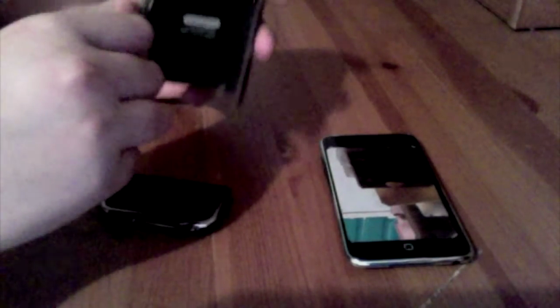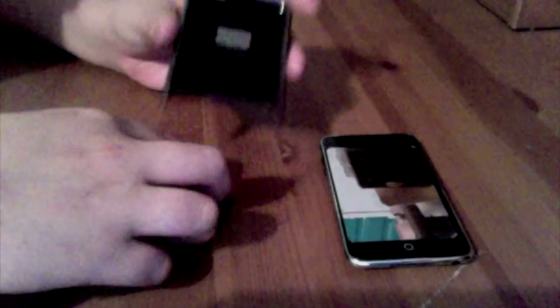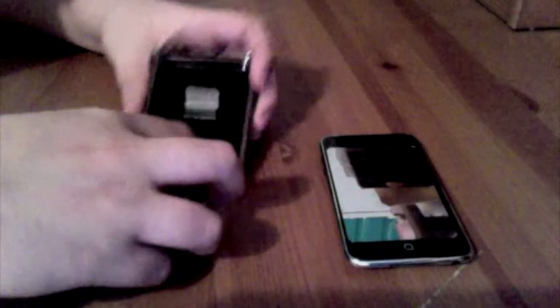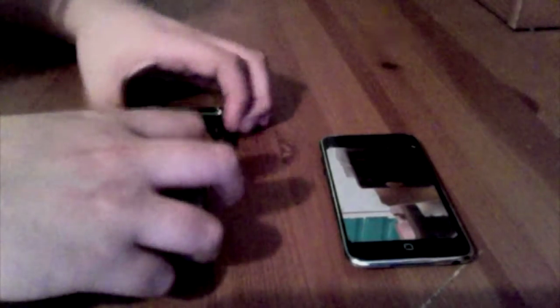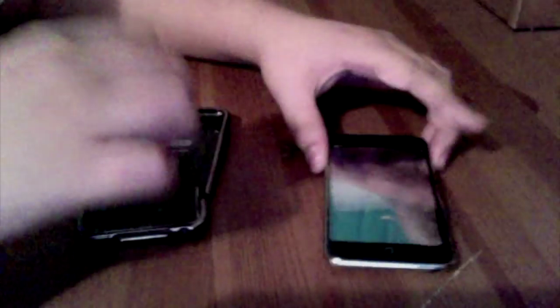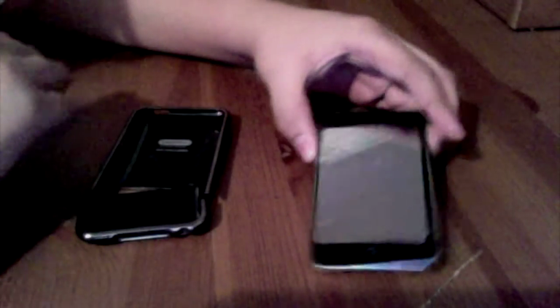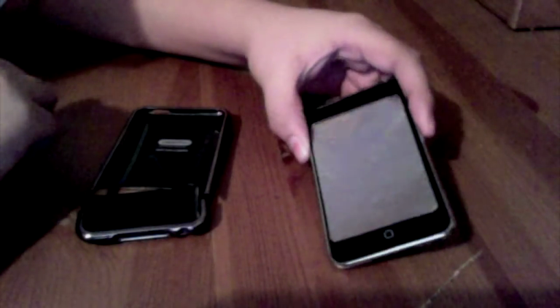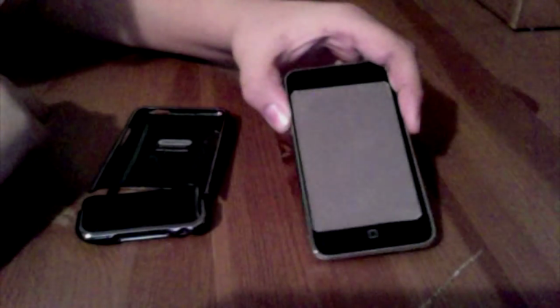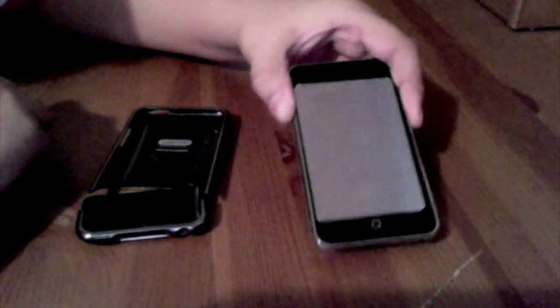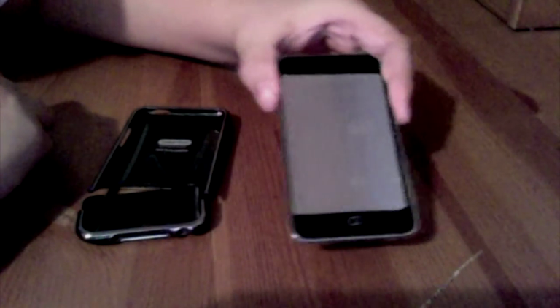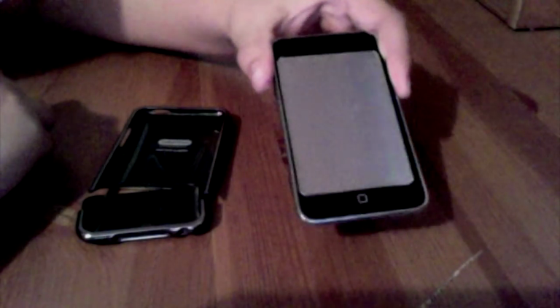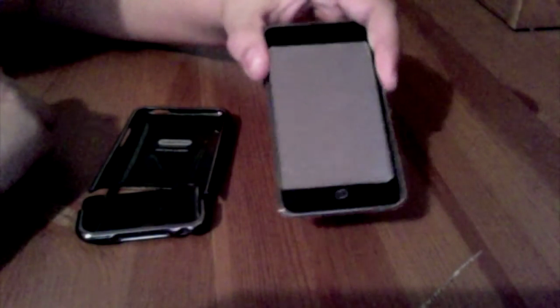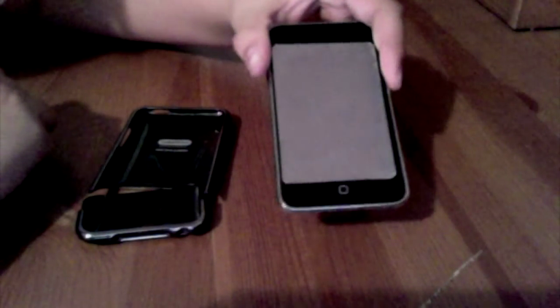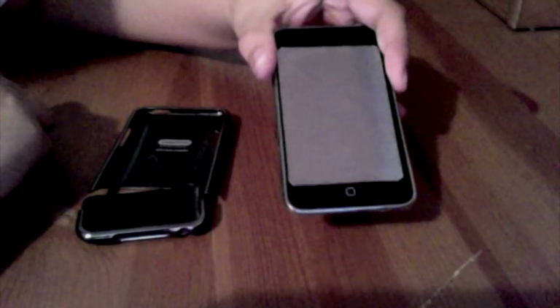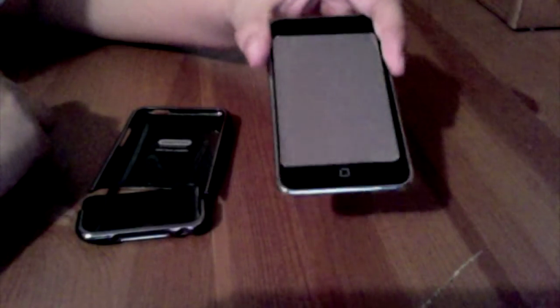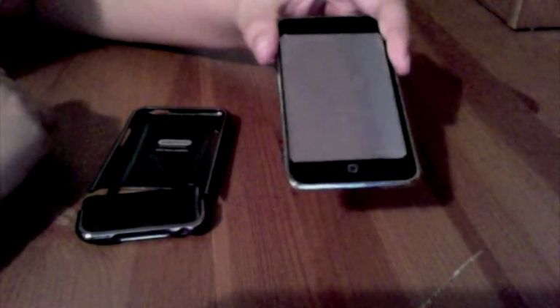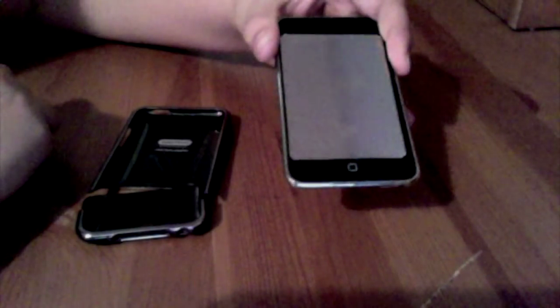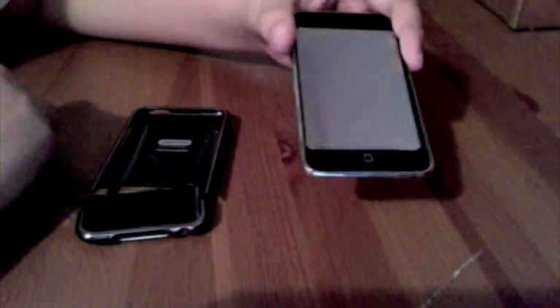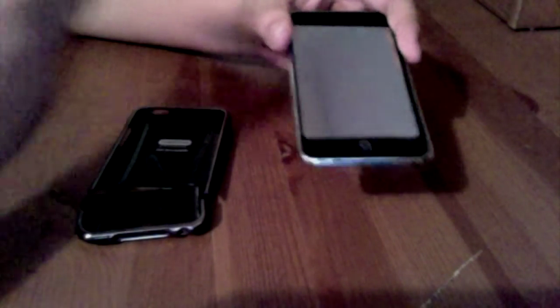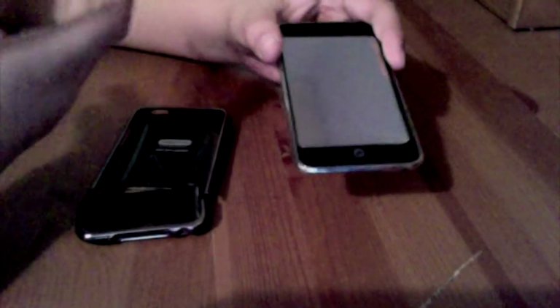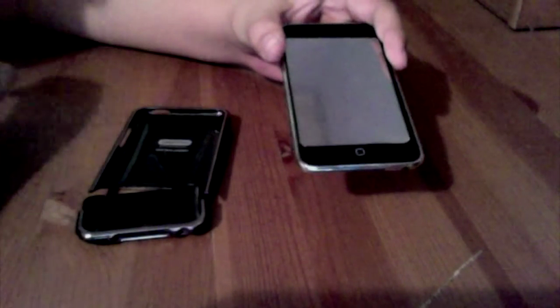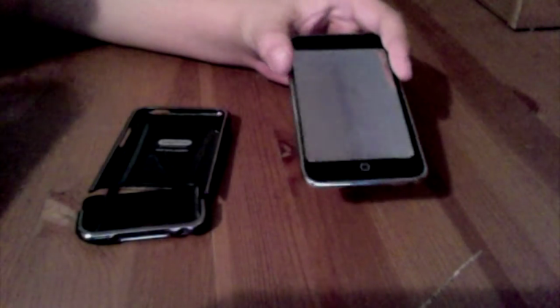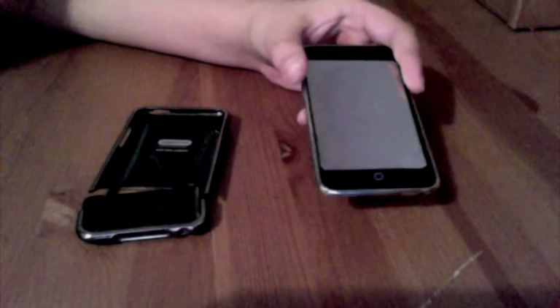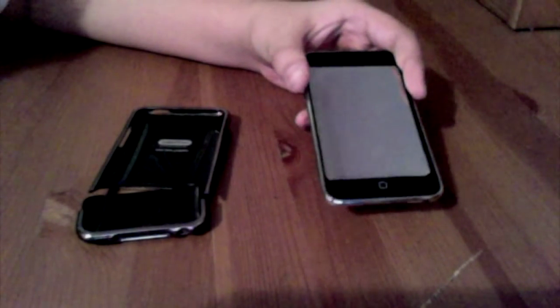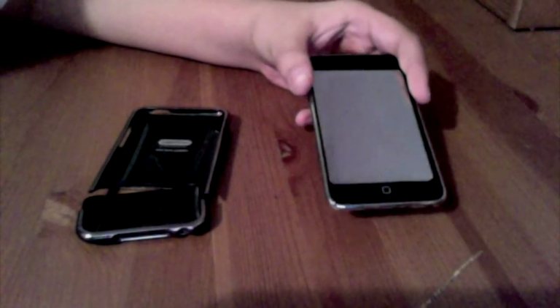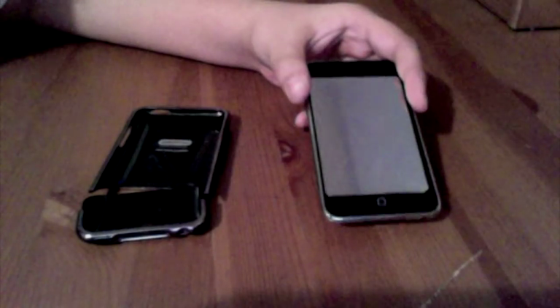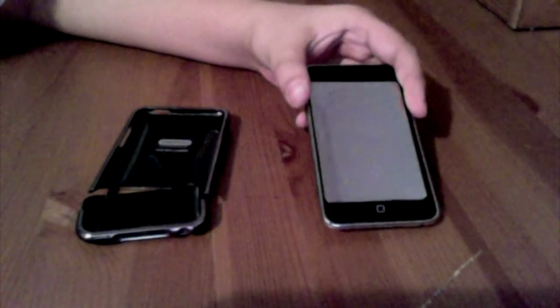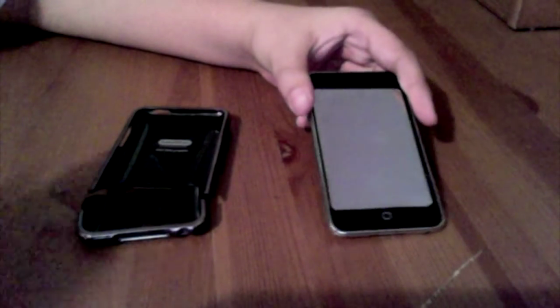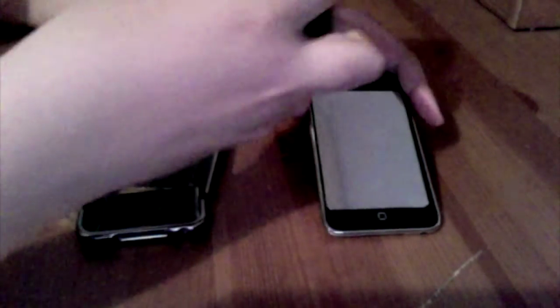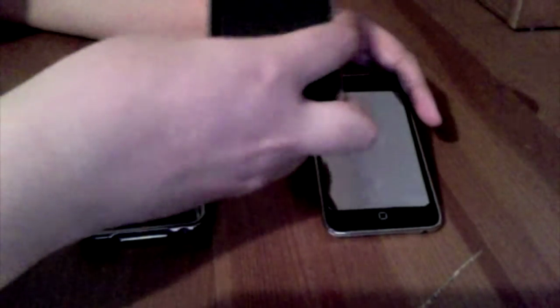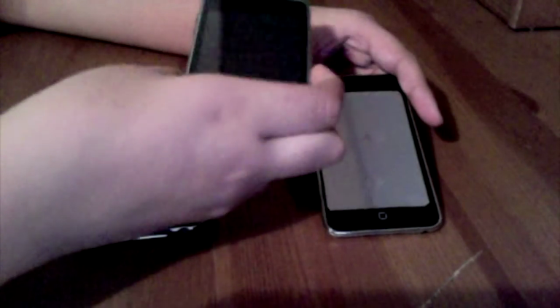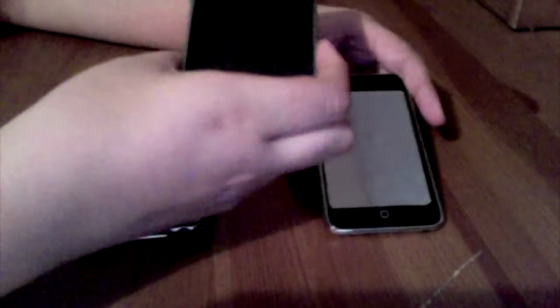And by the way, if you see this screen protector on the screen, it's because my friend here wanted me to use his iPod. My iPod's over here, the sexy thing right here.